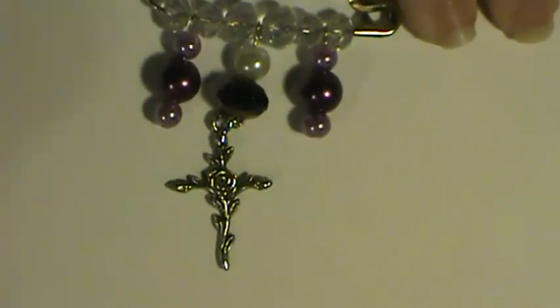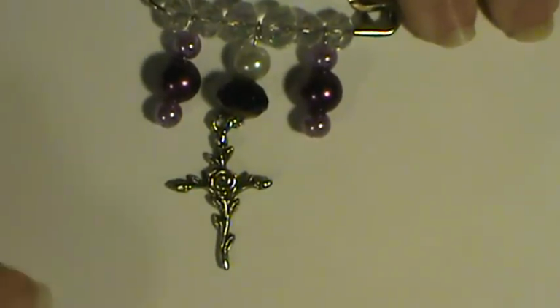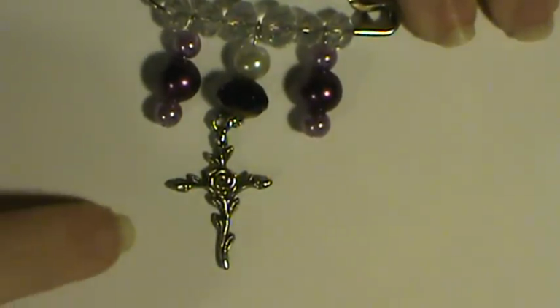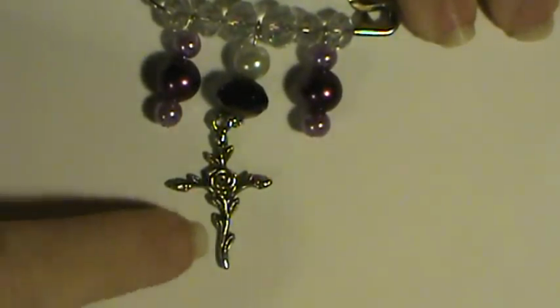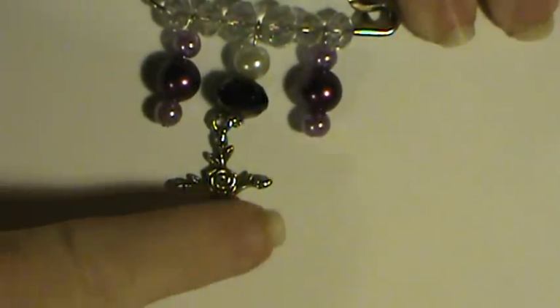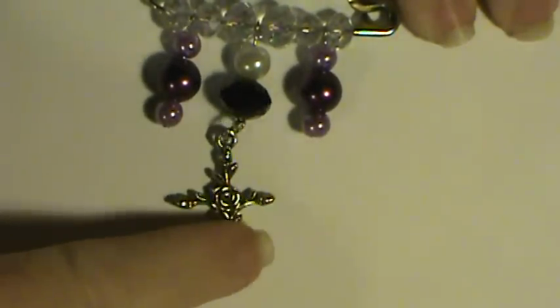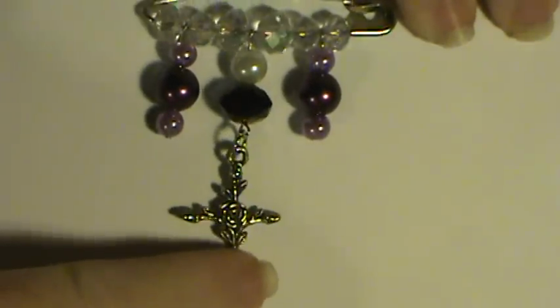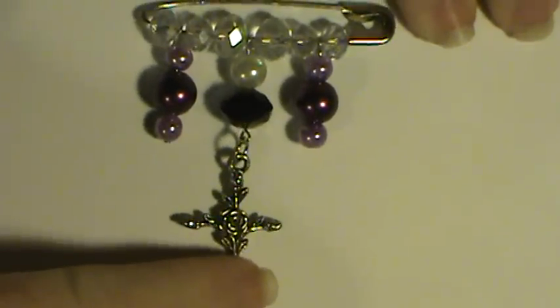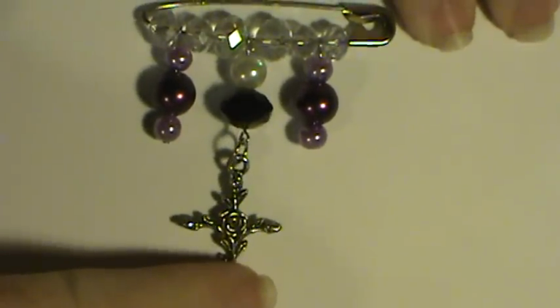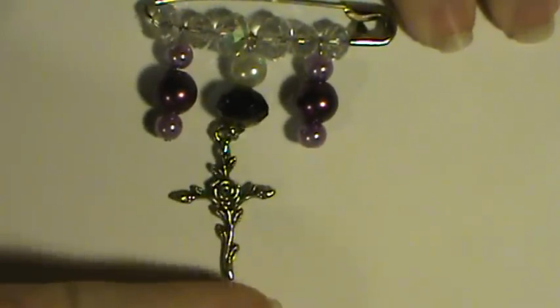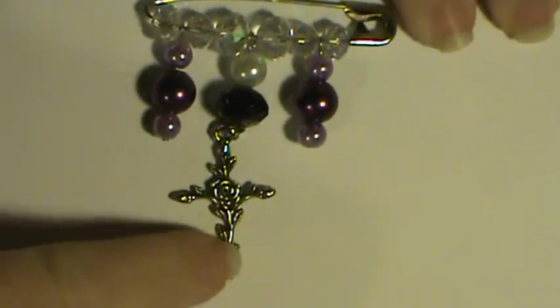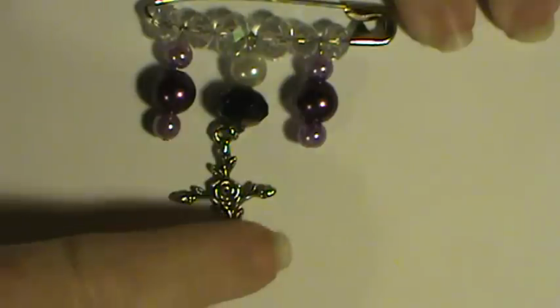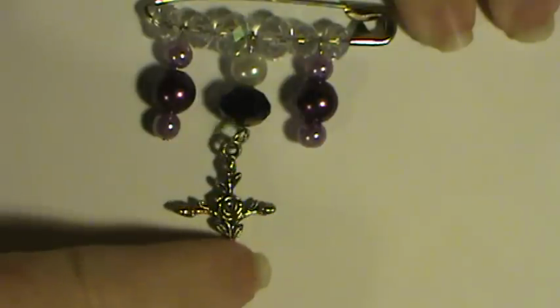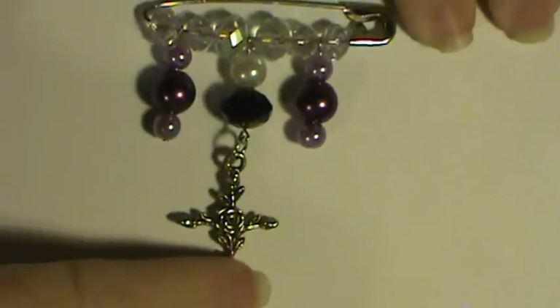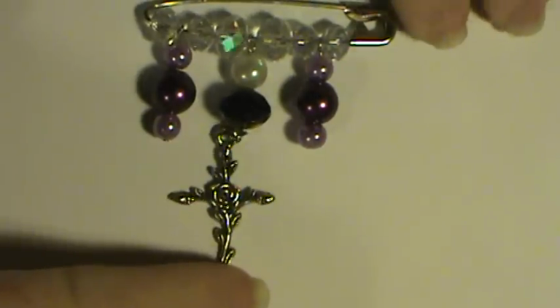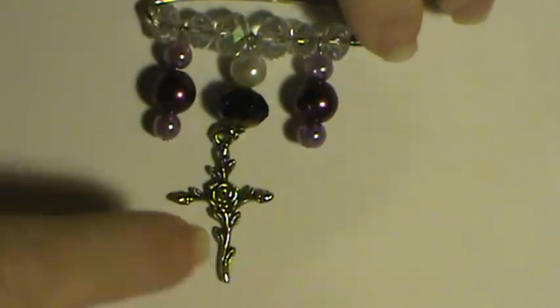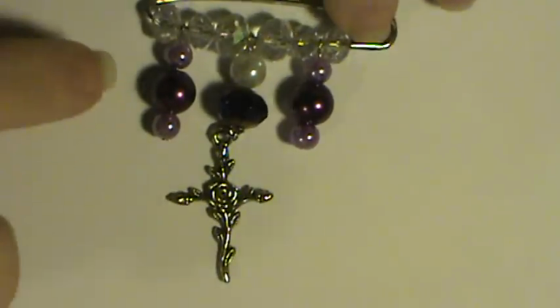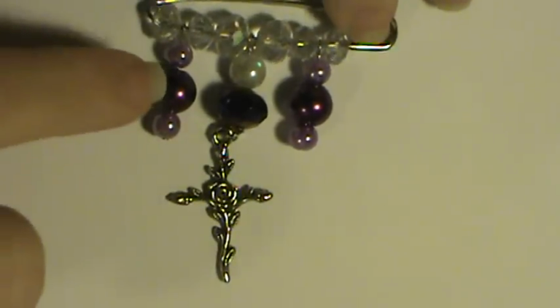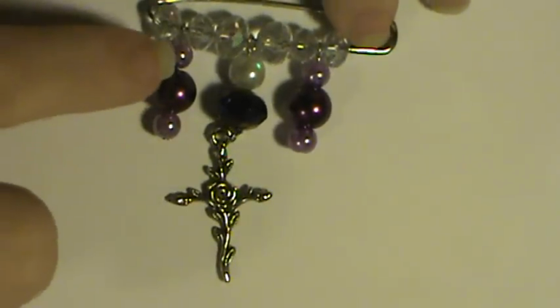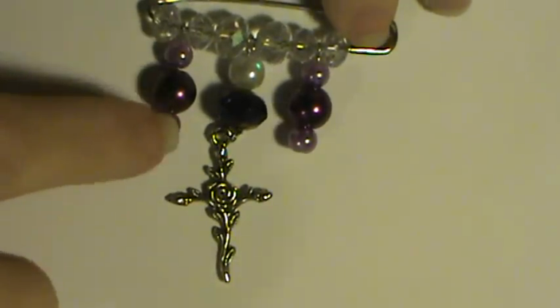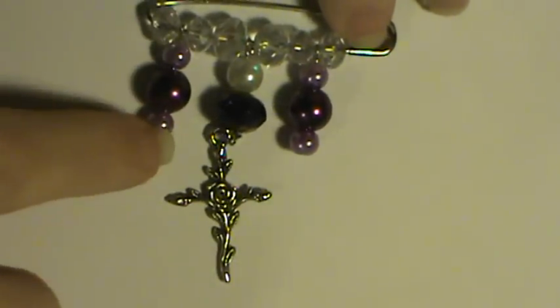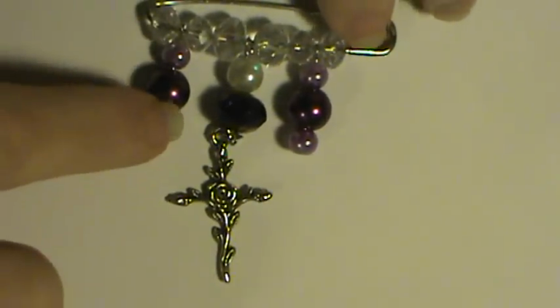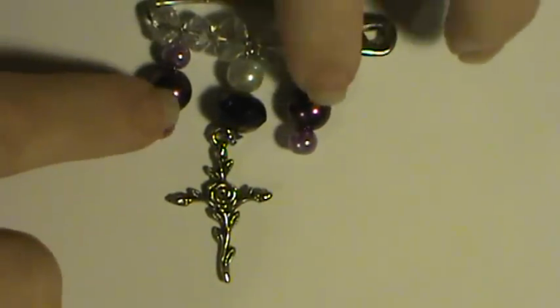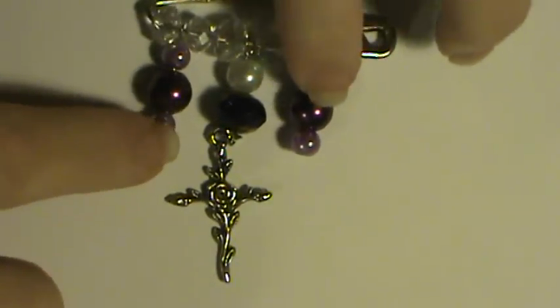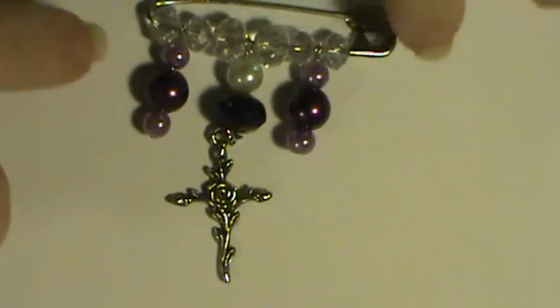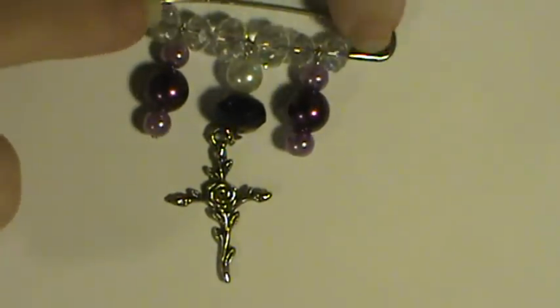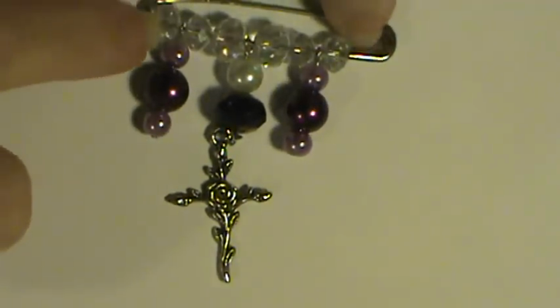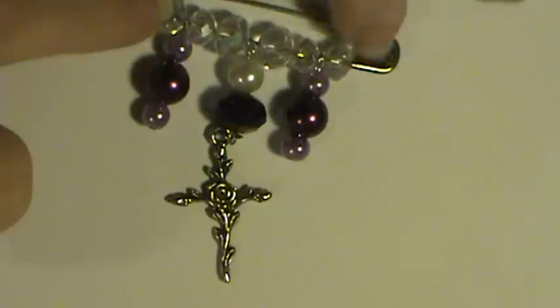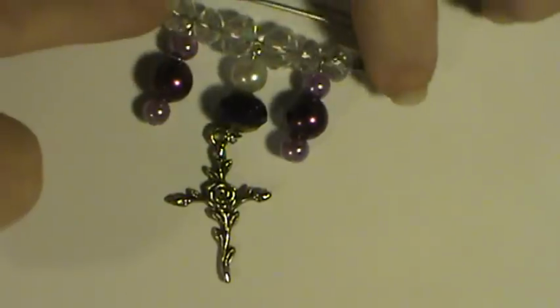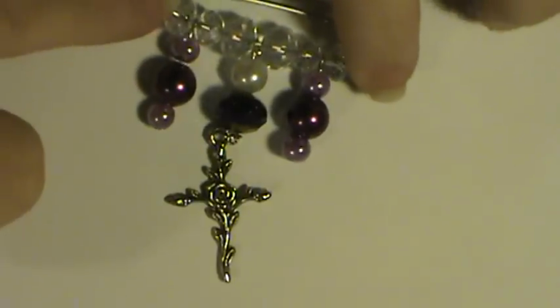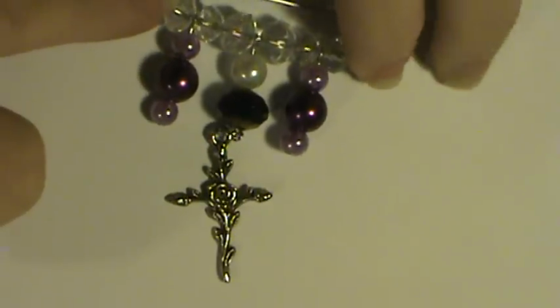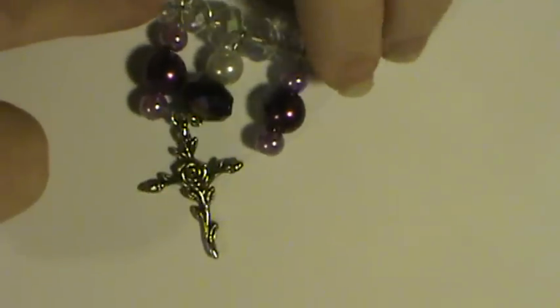This one is another of the crosses that I got from eBay. And these are glass pearls here on both sides, and then these are clear Swarovski crystals.